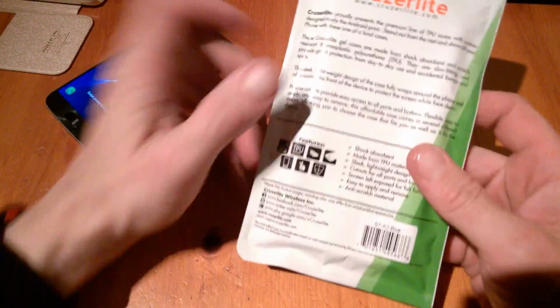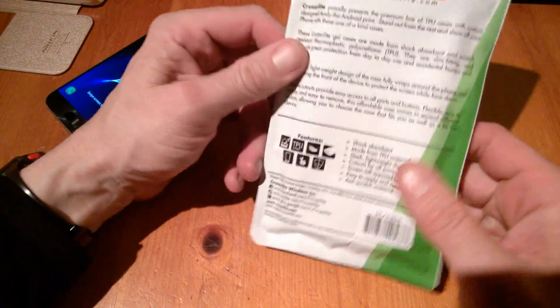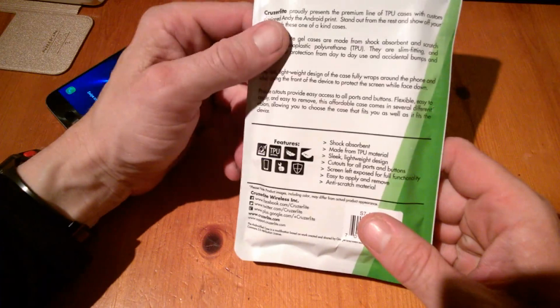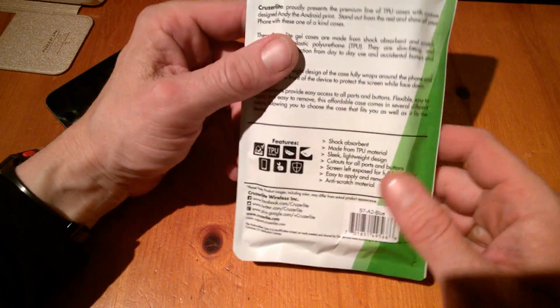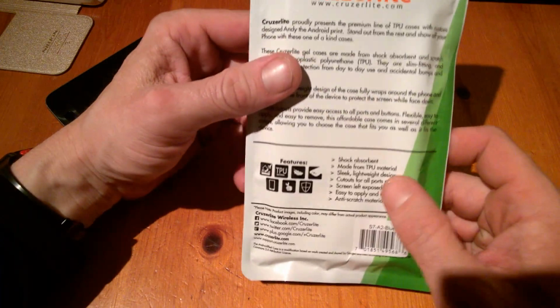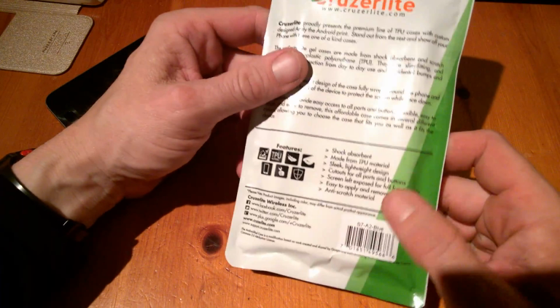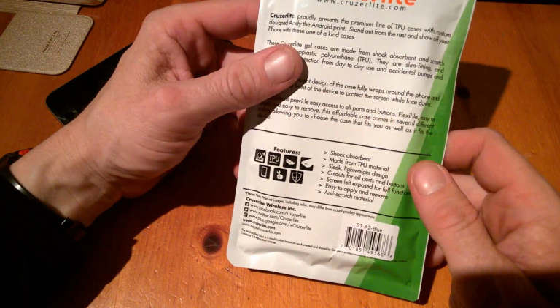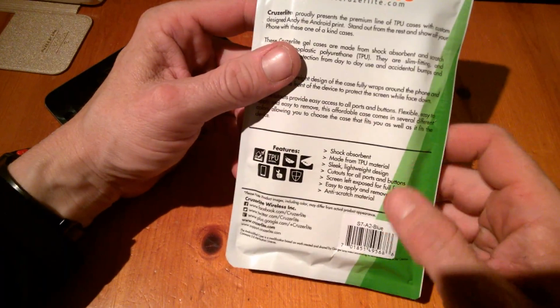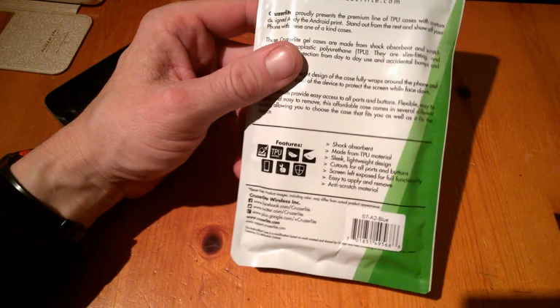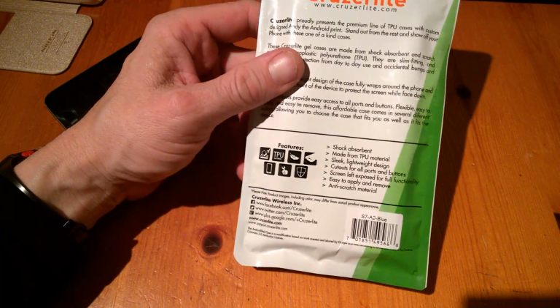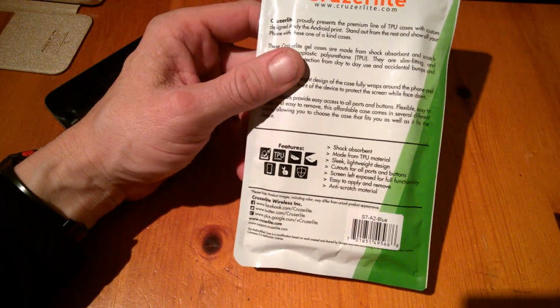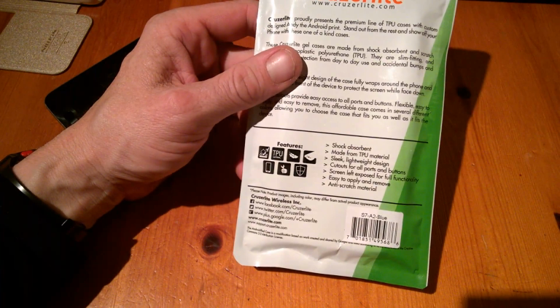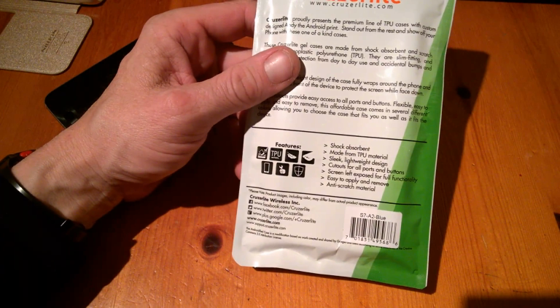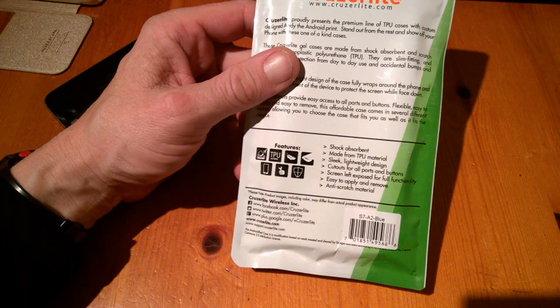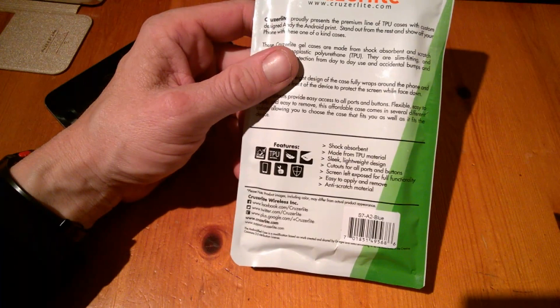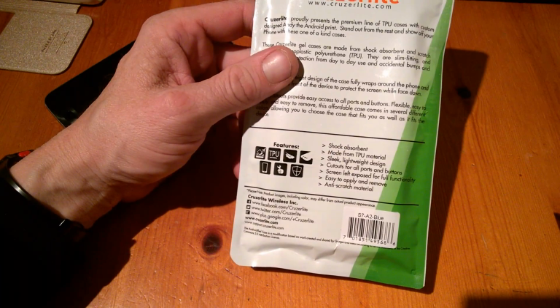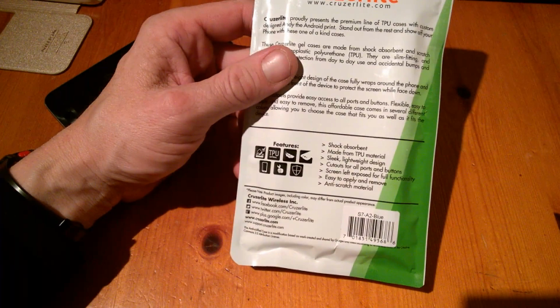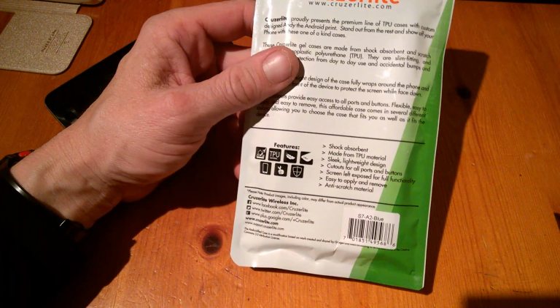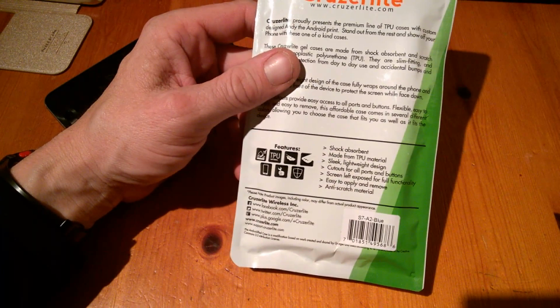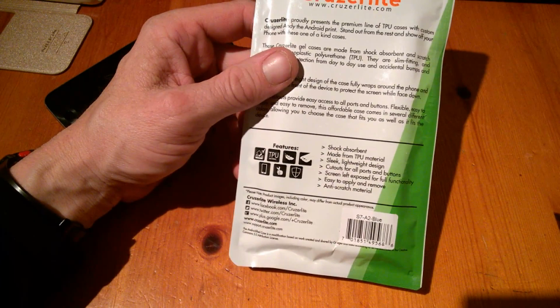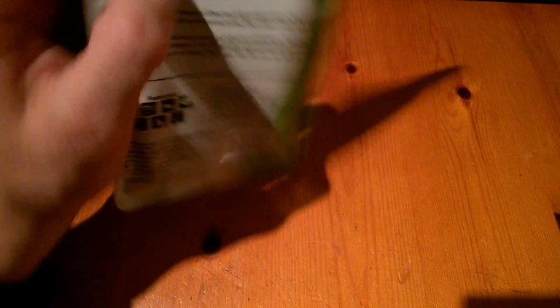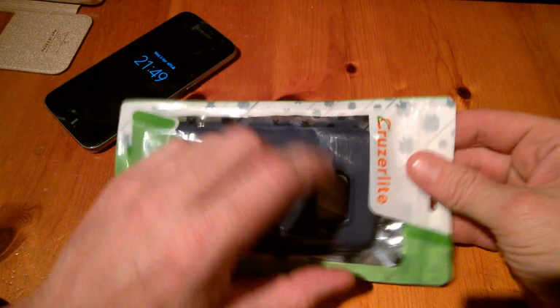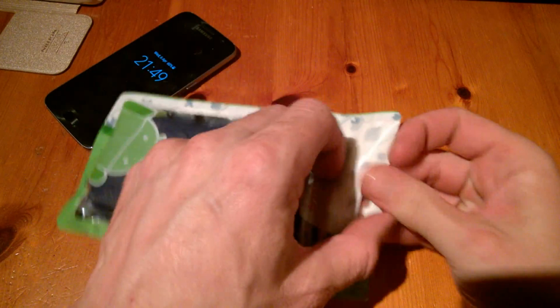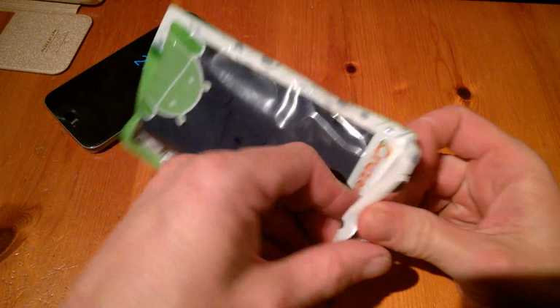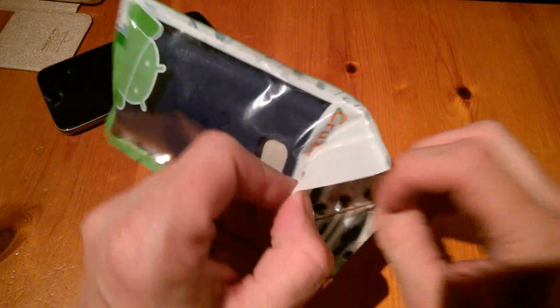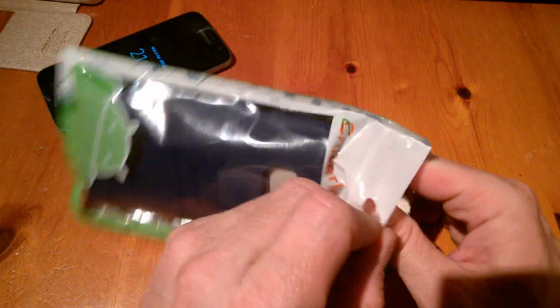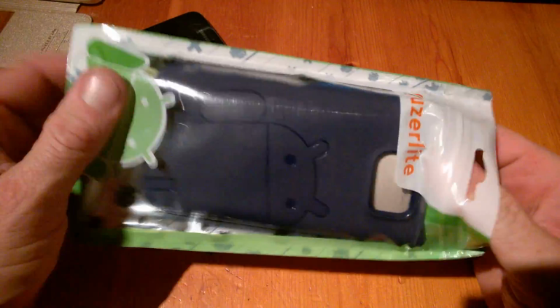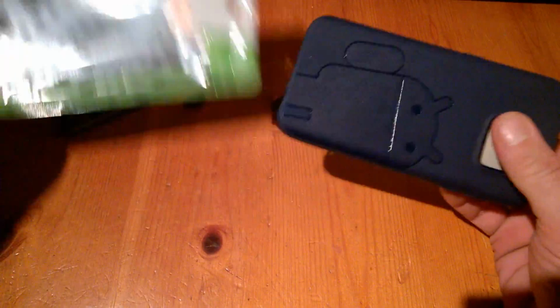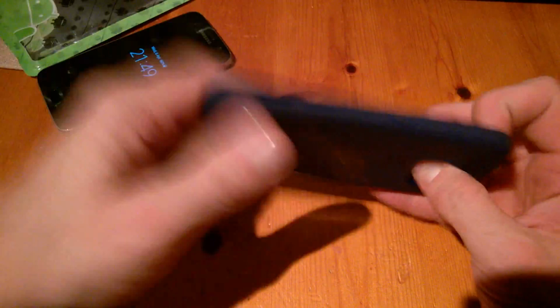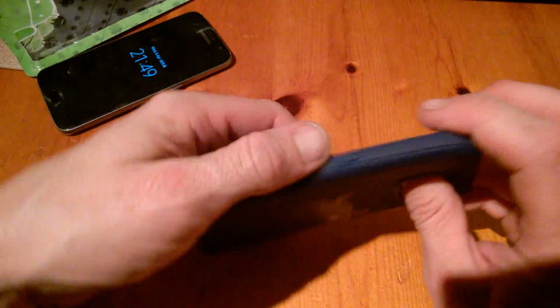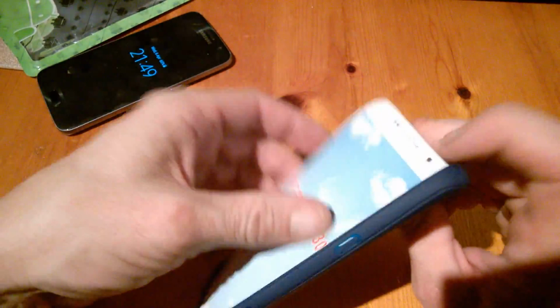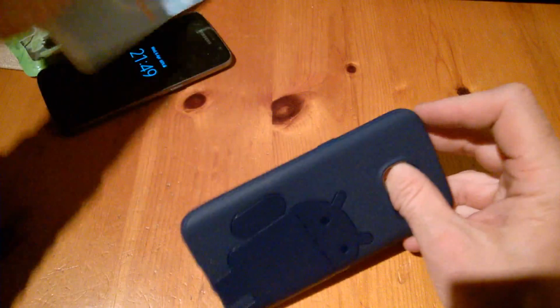Here is the case itself, and as always with Cruiserlite: shock-absorbing TPU material, sleek lightweight design, cutouts for all parts and buttons, screen left exposed for full functionality, easy to apply and remove, and anti-scratch.